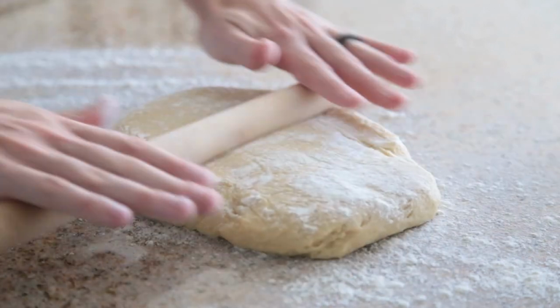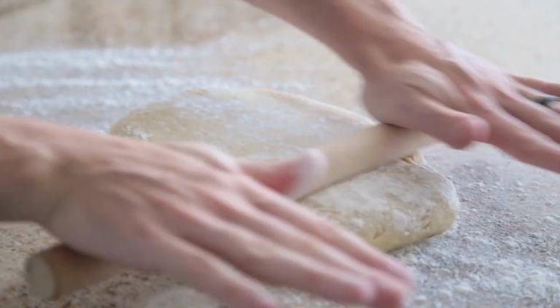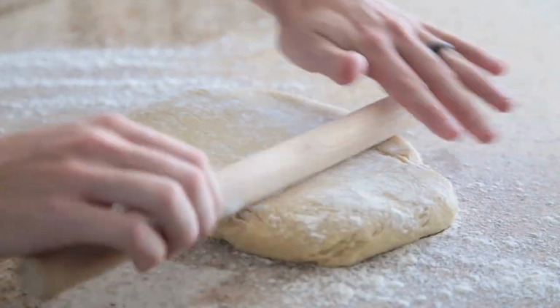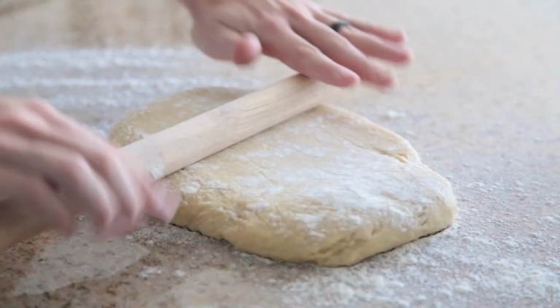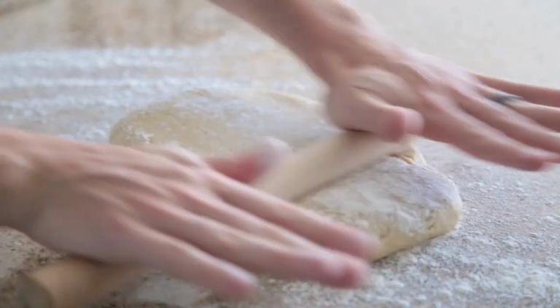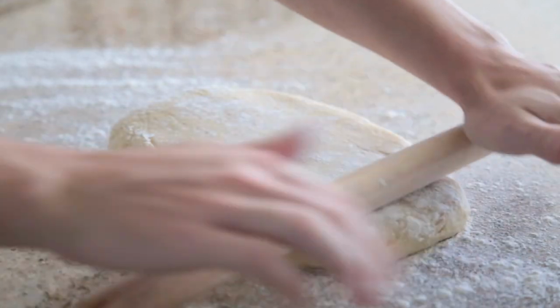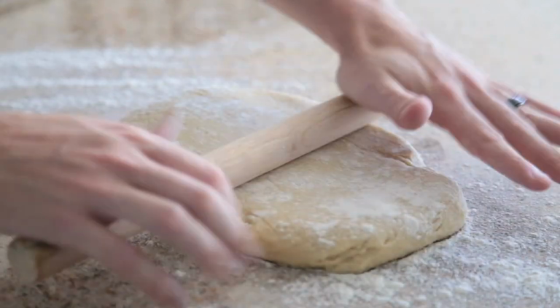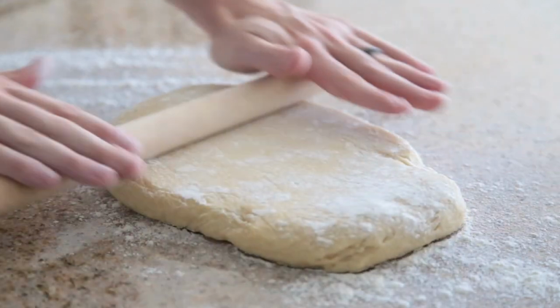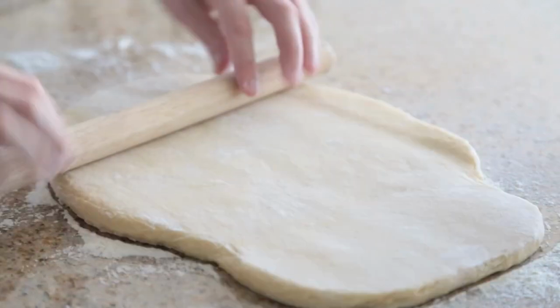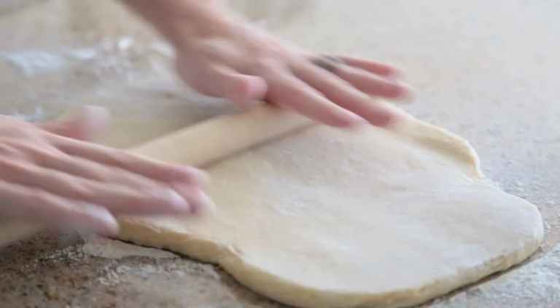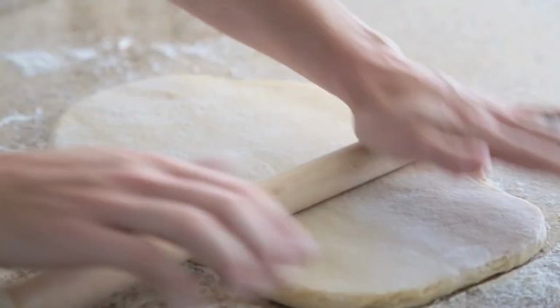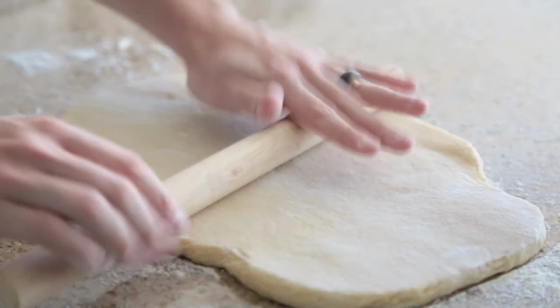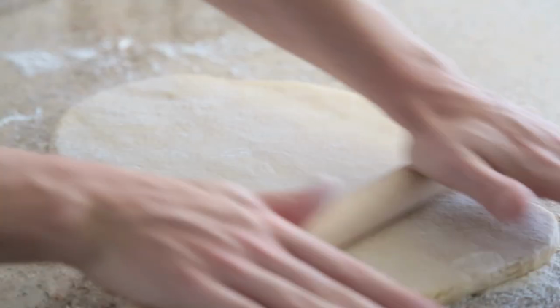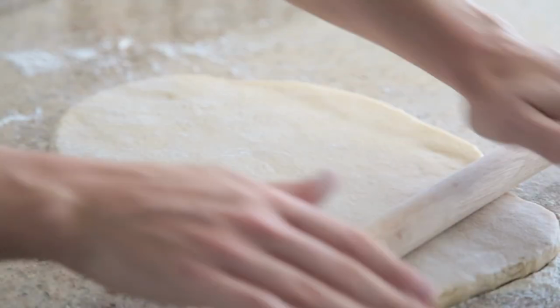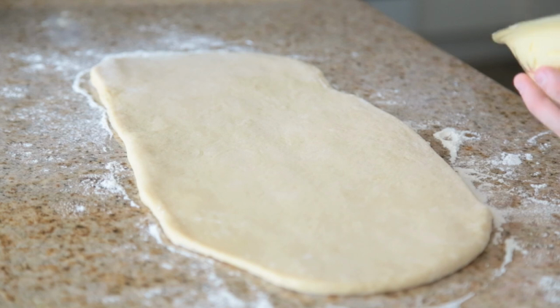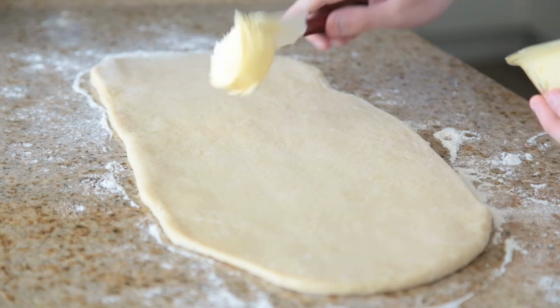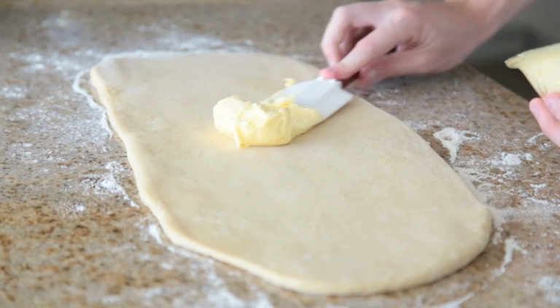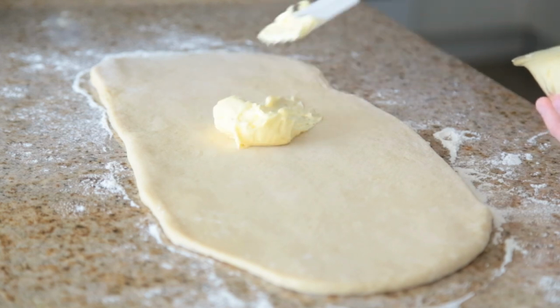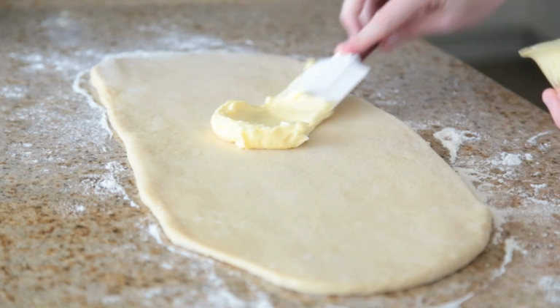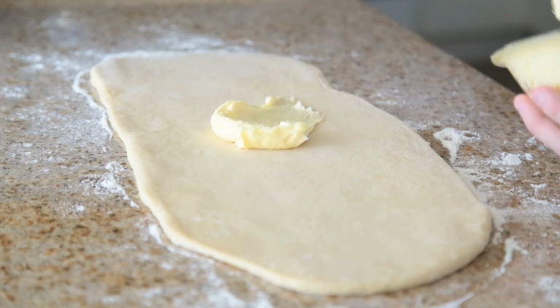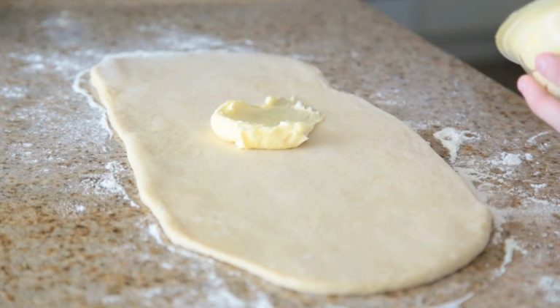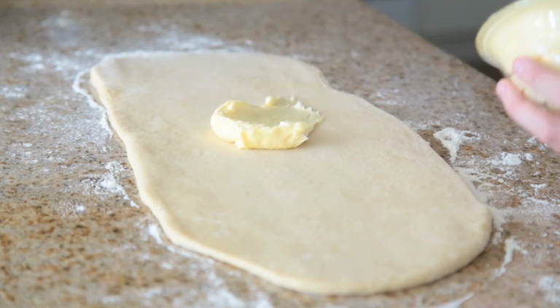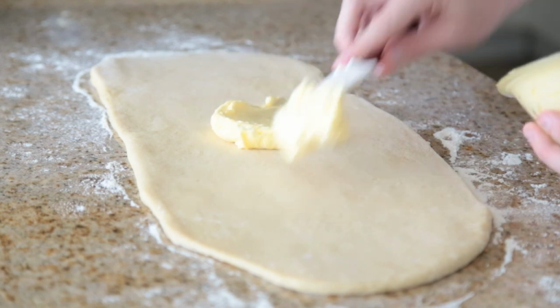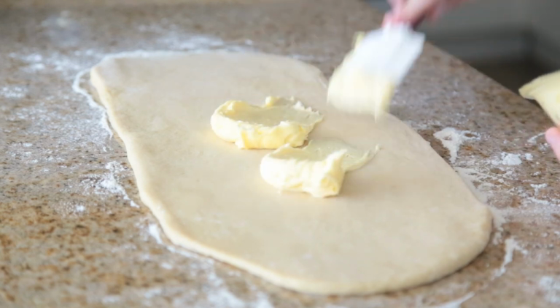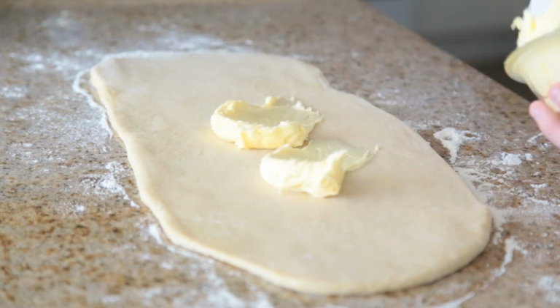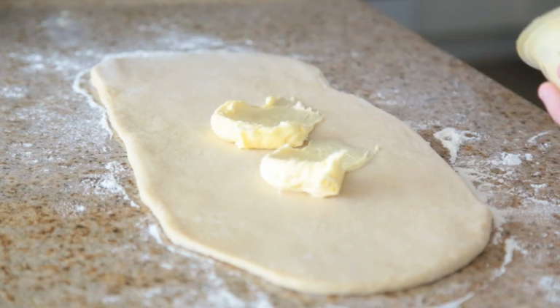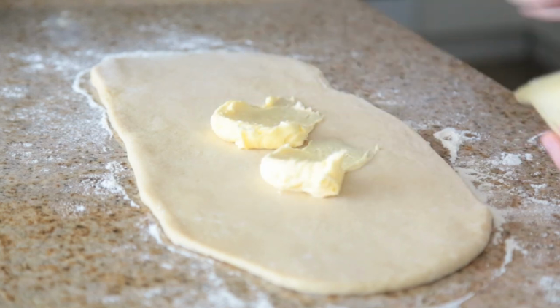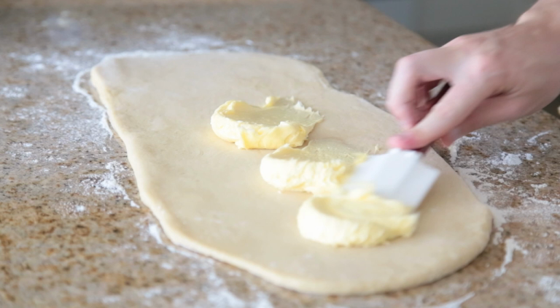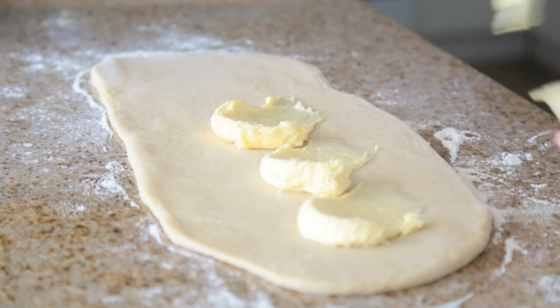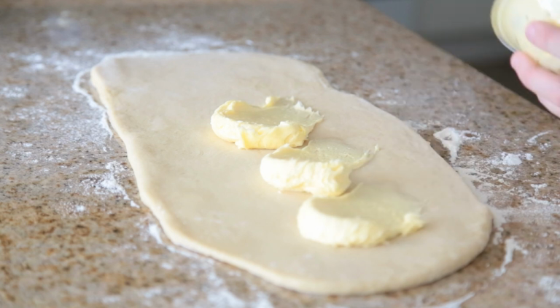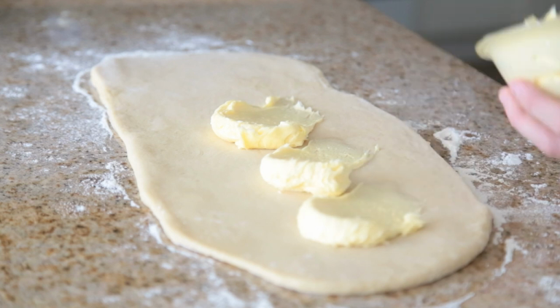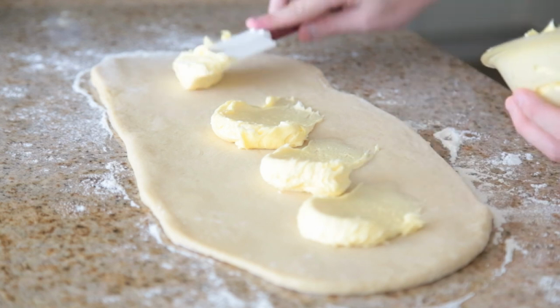Now that the dough has had time to rest and cool down in the fridge, take it out and roll it into a large rectangle. Once rolled out, evenly spread the whipped butter onto it and fold it into thirds. Refrigerate this for 30 minutes again.